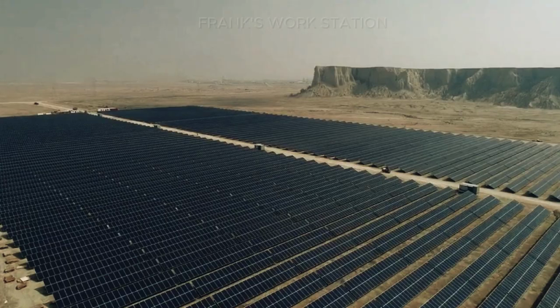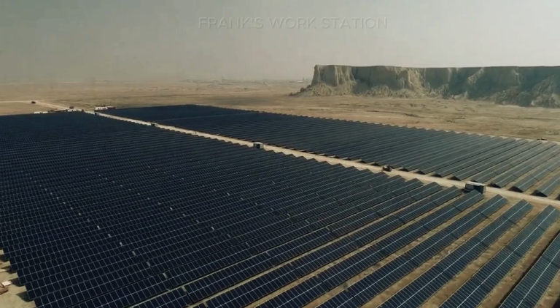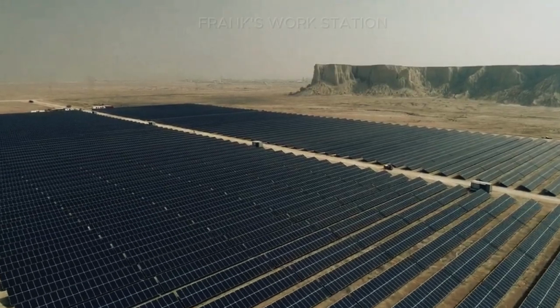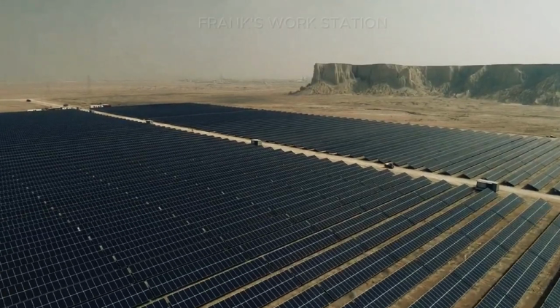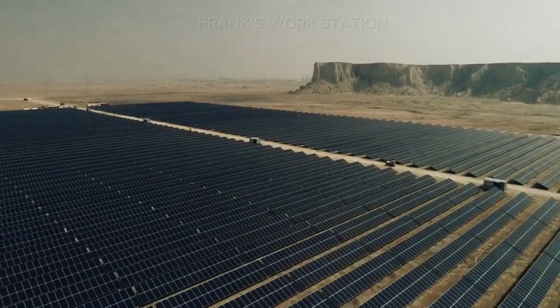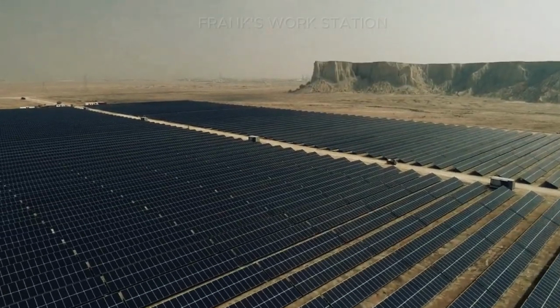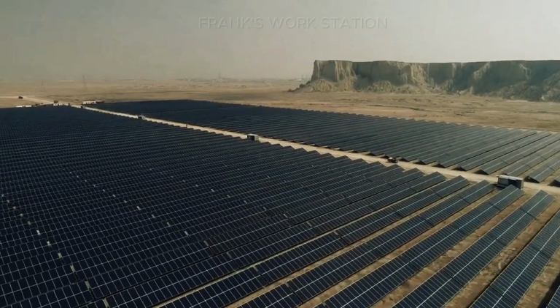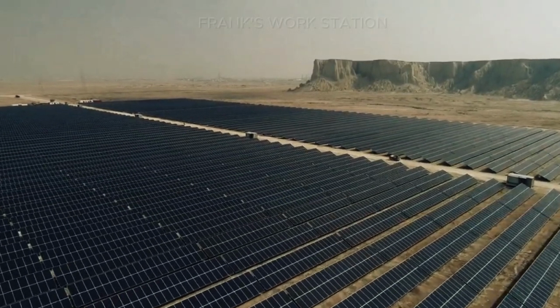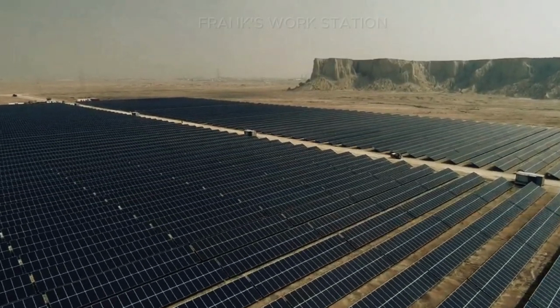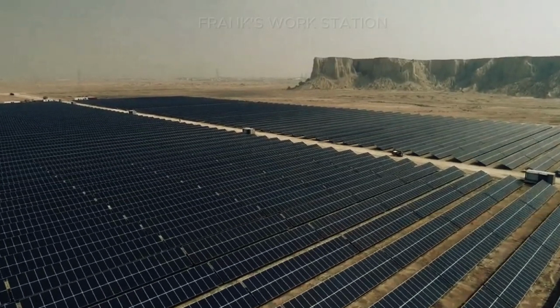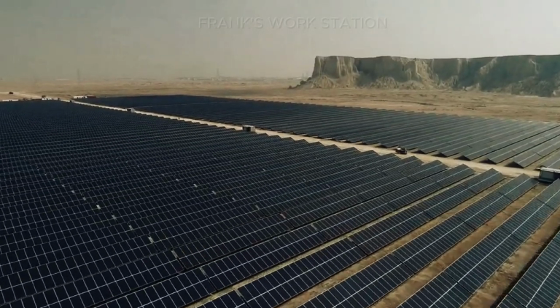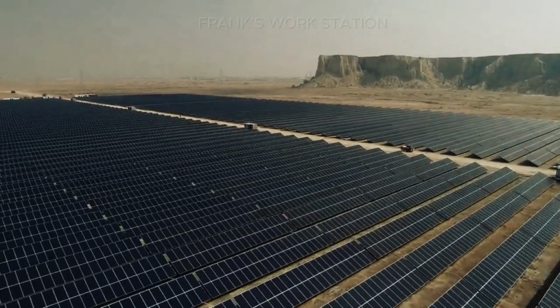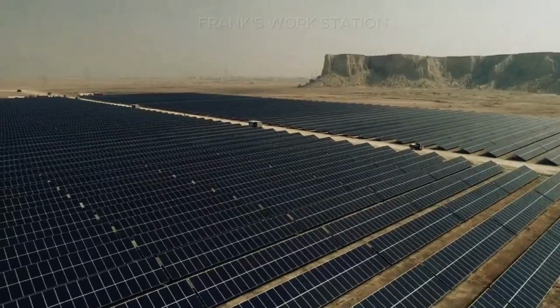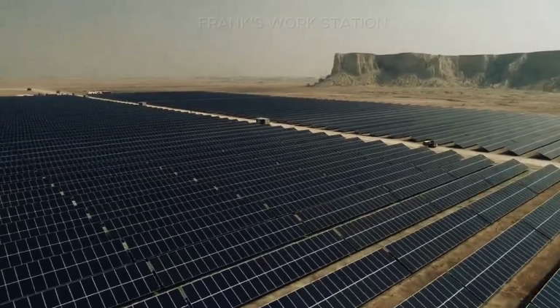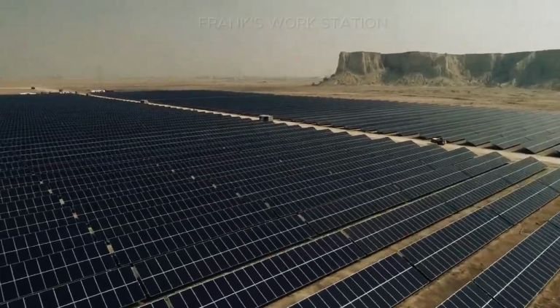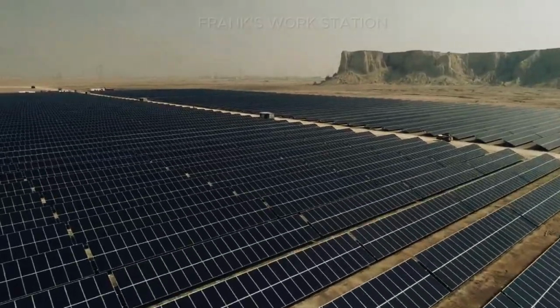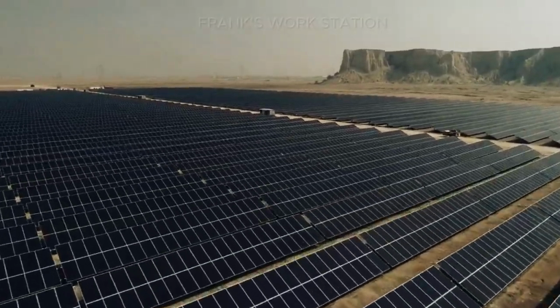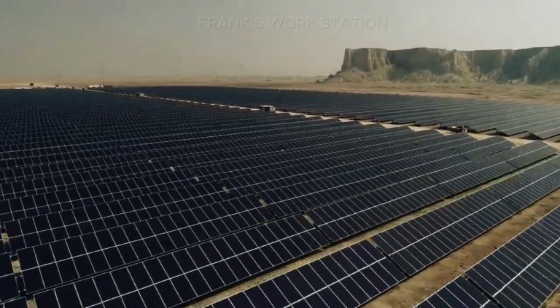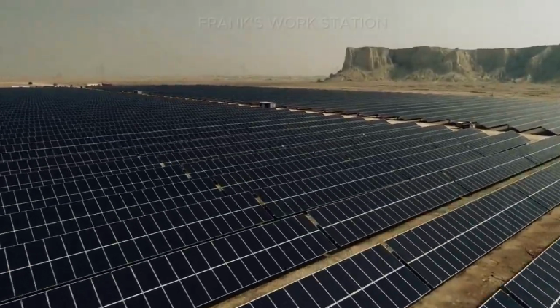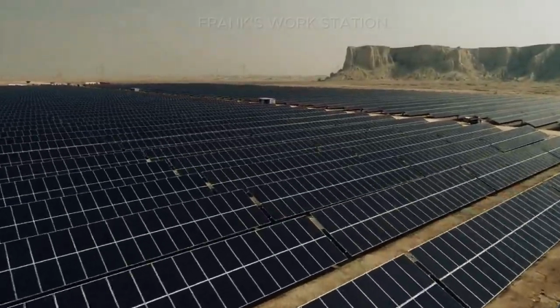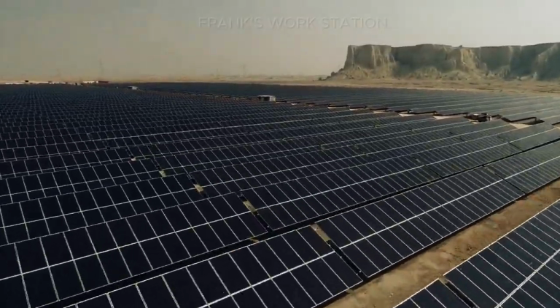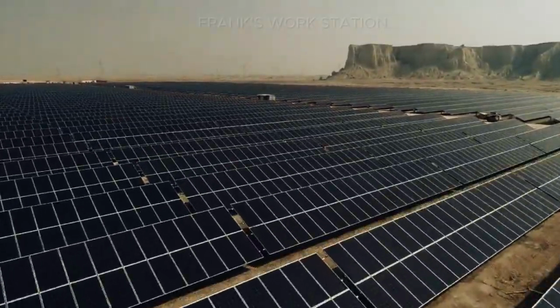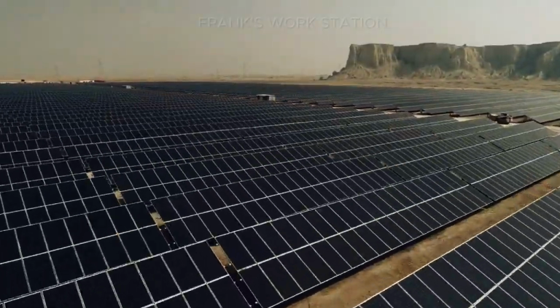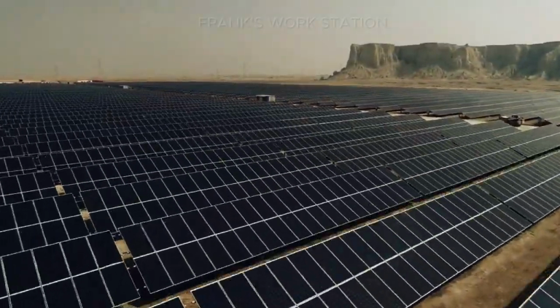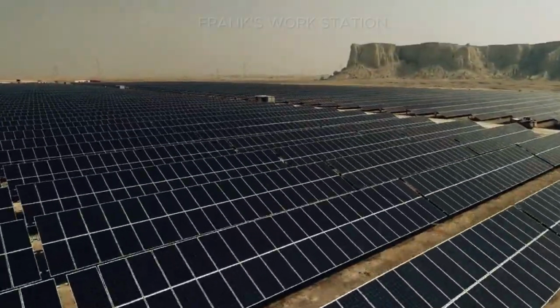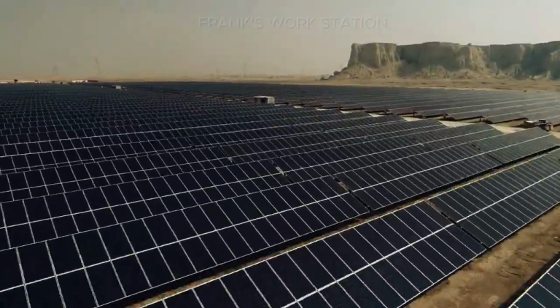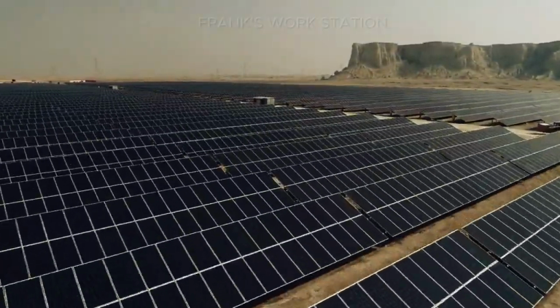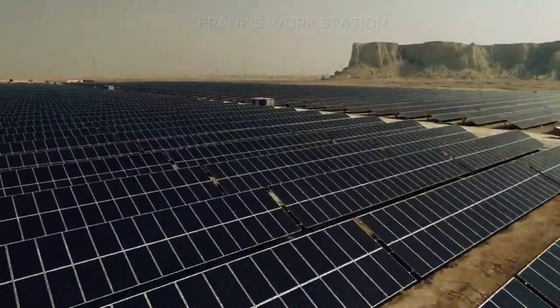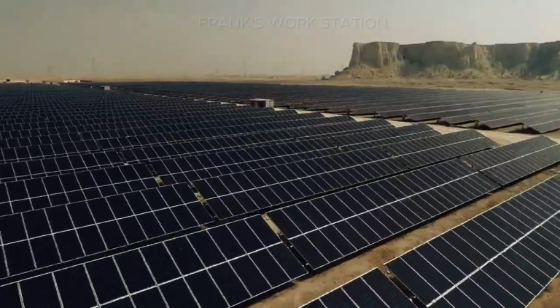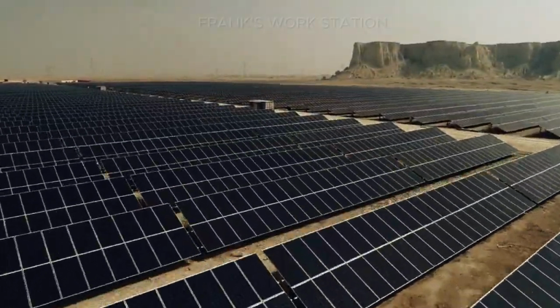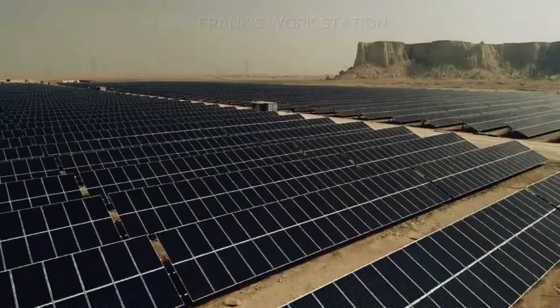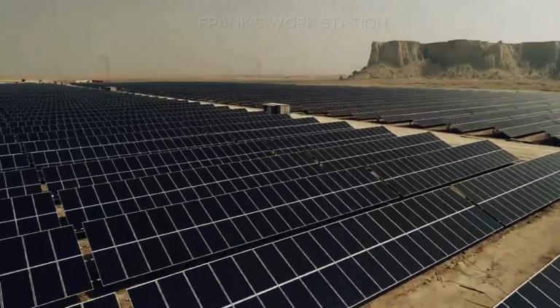Our focus is the solar system. You cannot spend much money to install a solar system without talking of protection. Protection in a solar system is more important than anything.